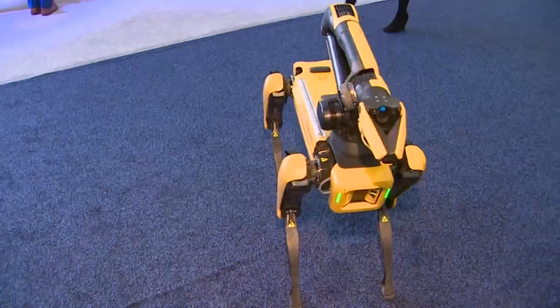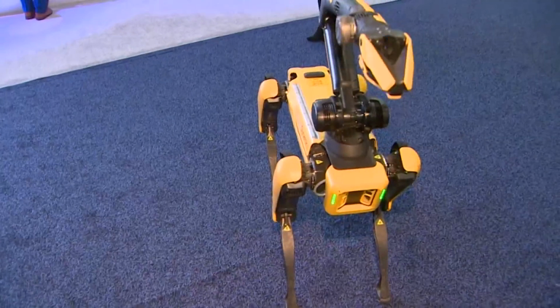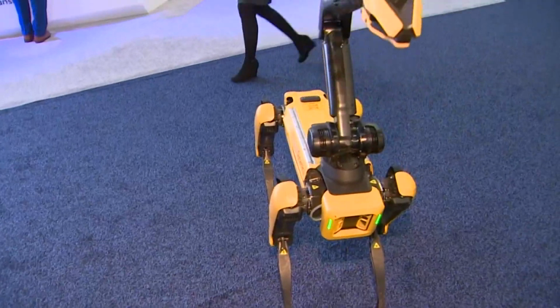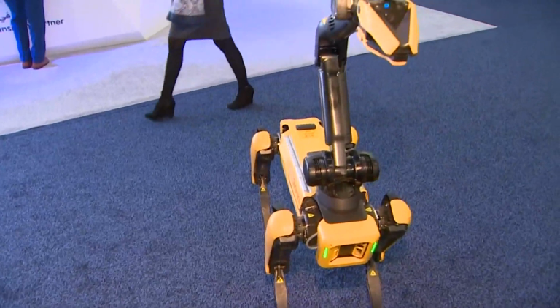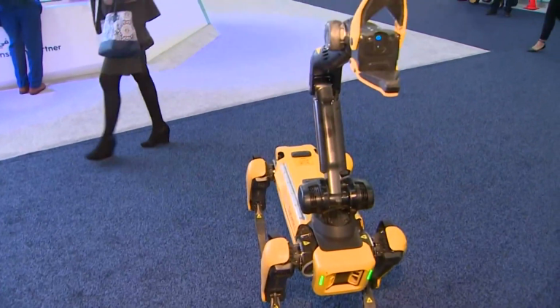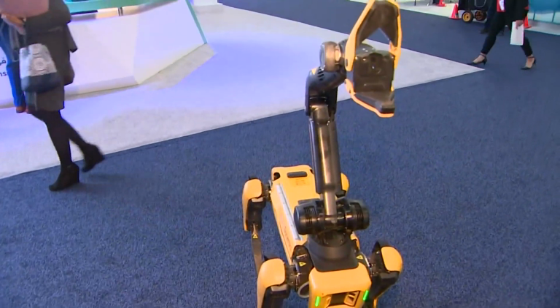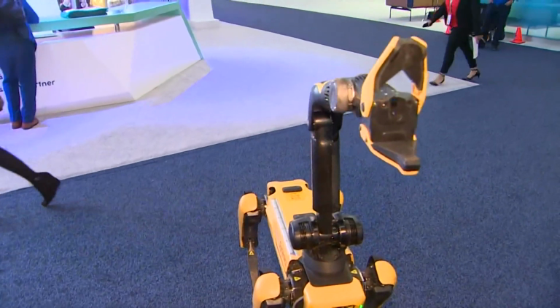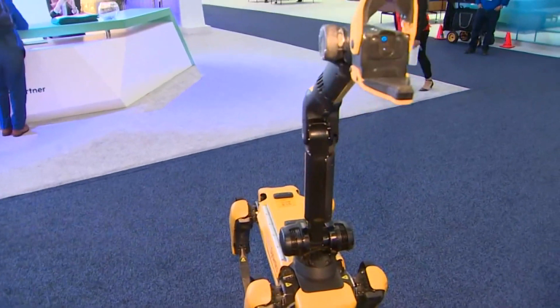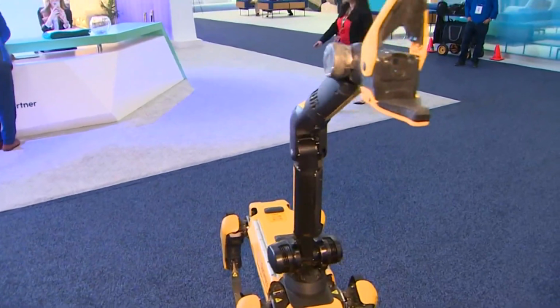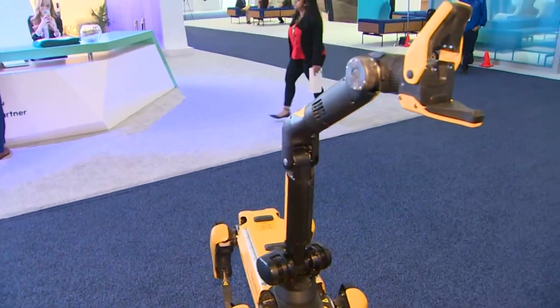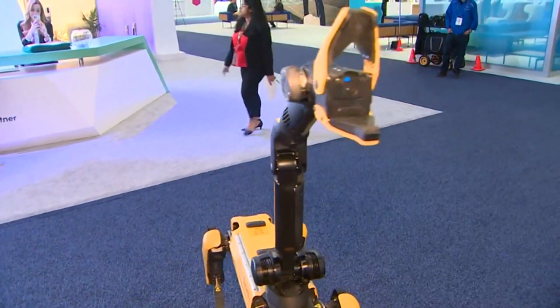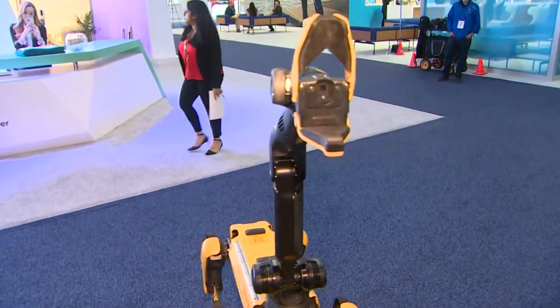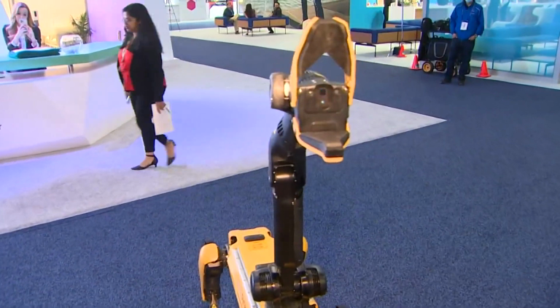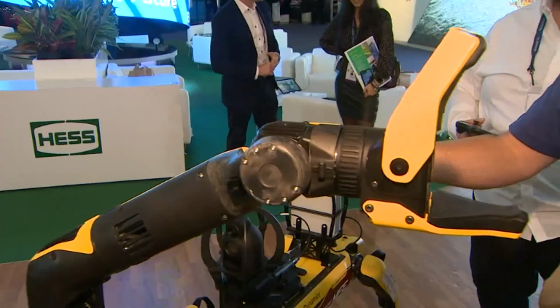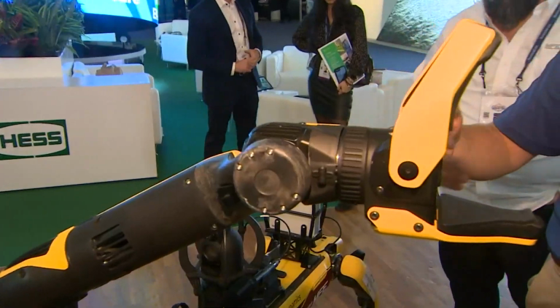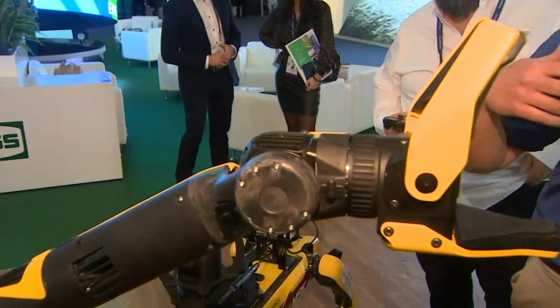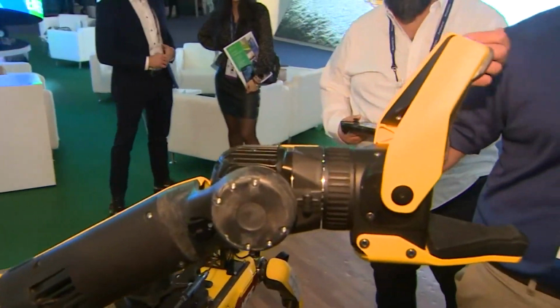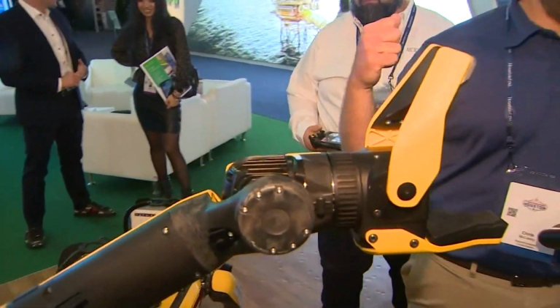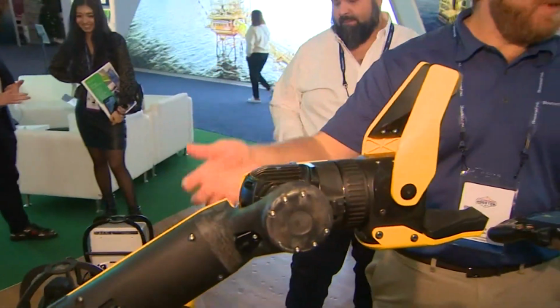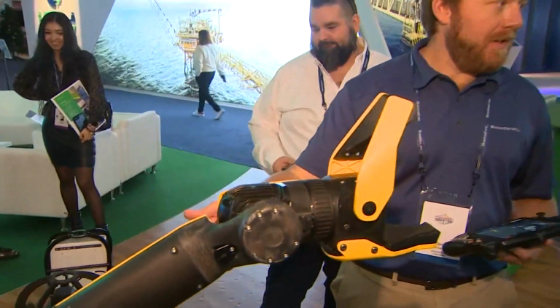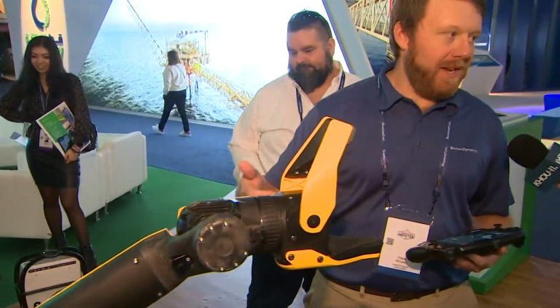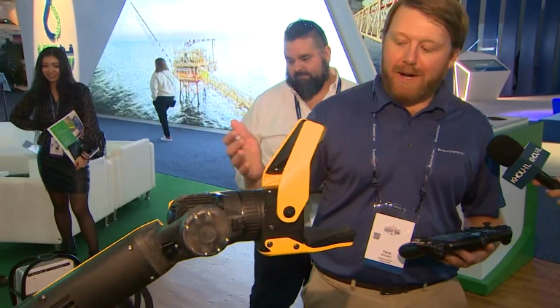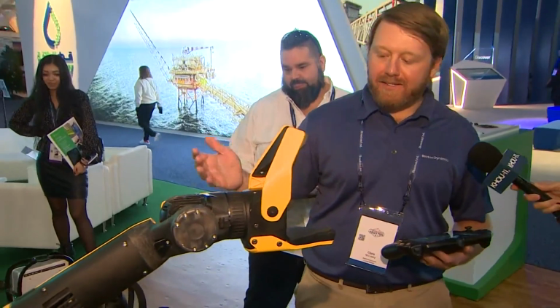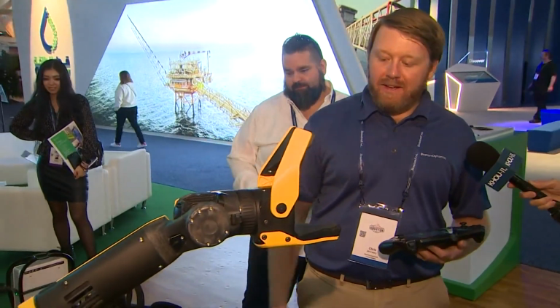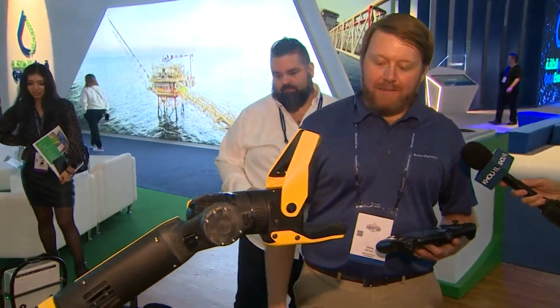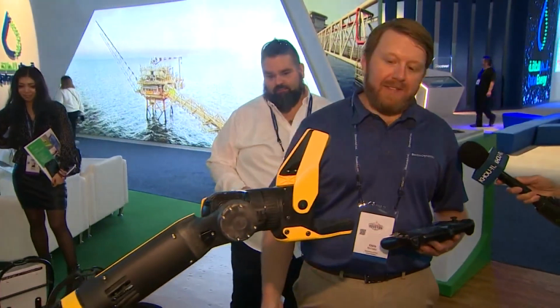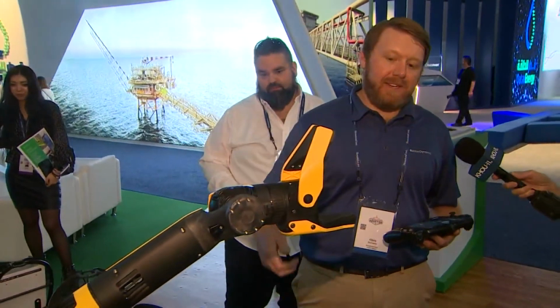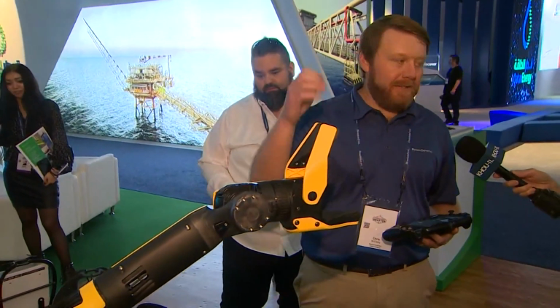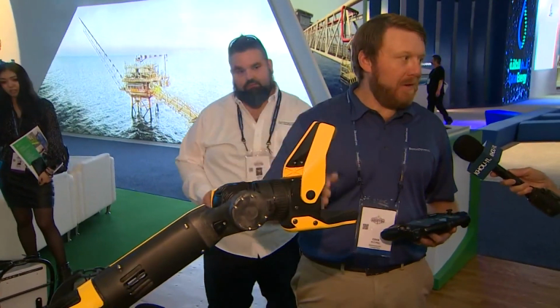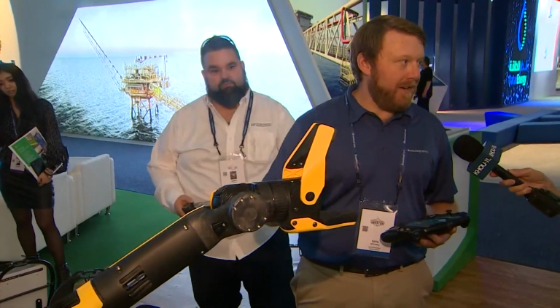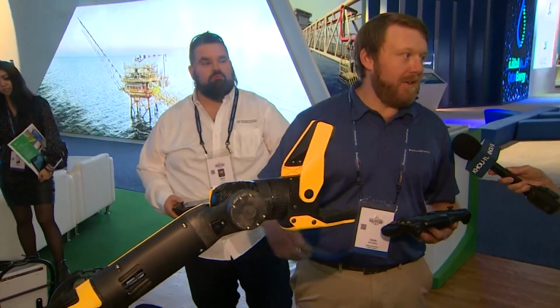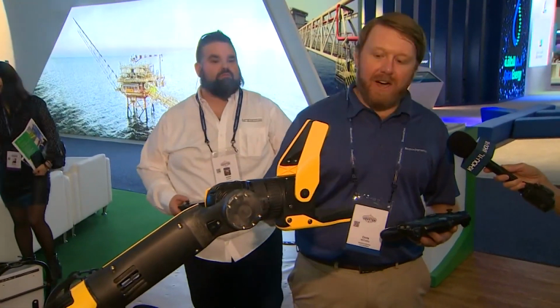If there is a problem, an operator can have Spot 2 here lend a hand. So it allows the robot to do things like open doors, pick up objects, even things like turn off electrical breakers or turn valves.